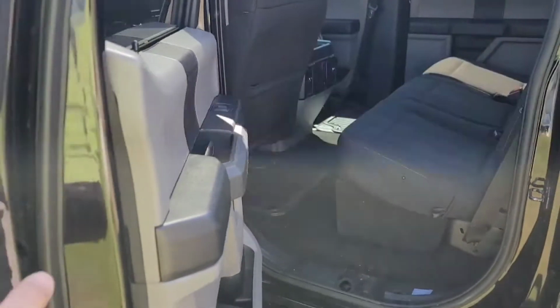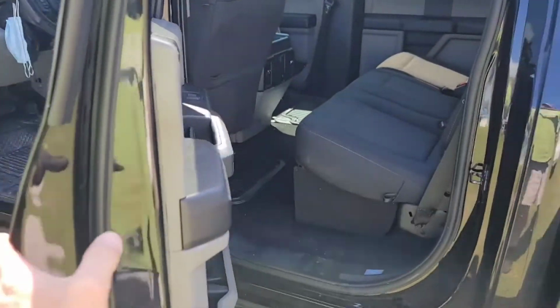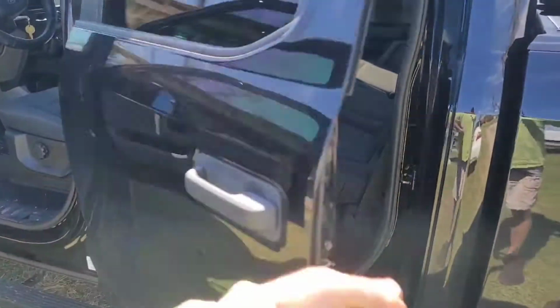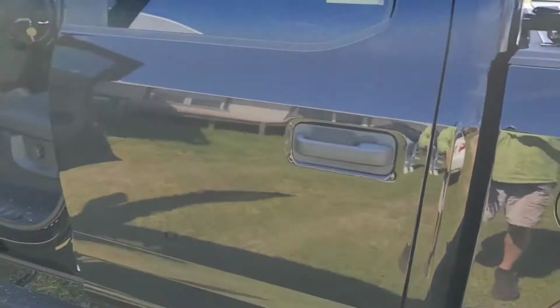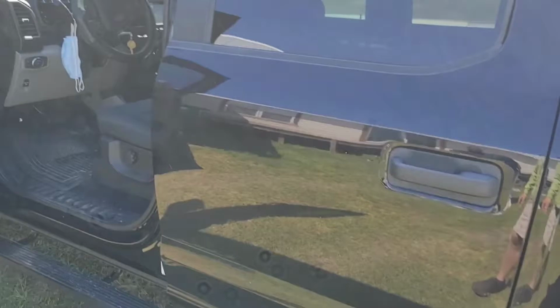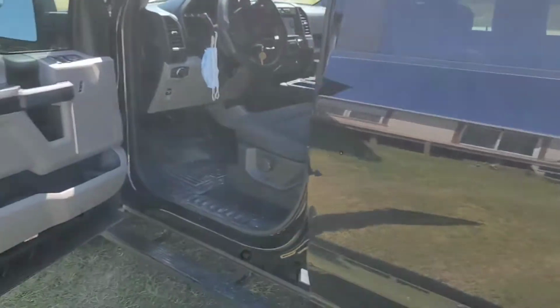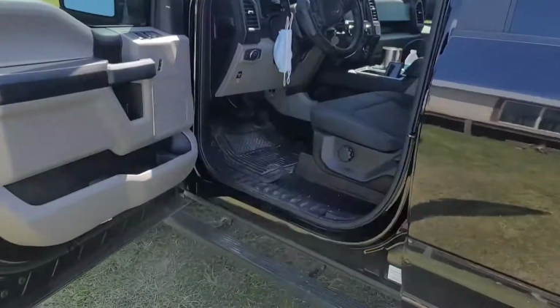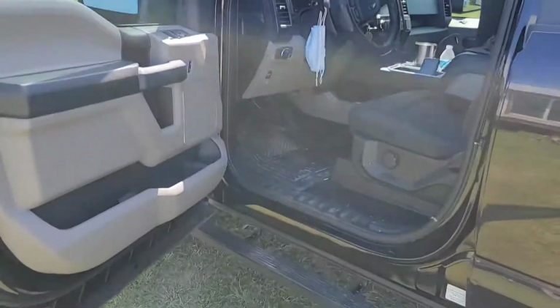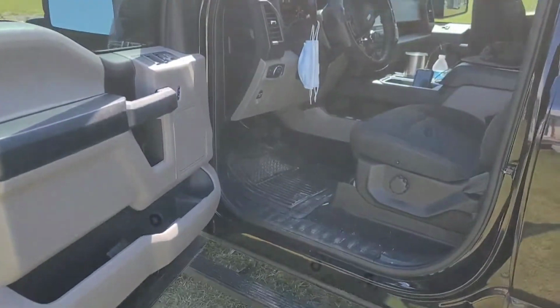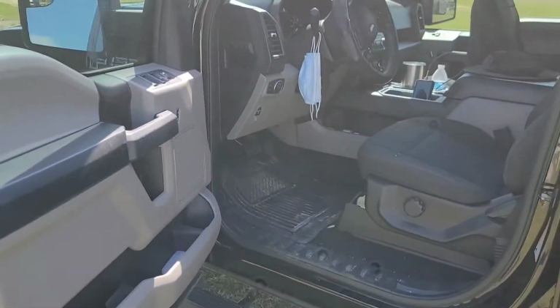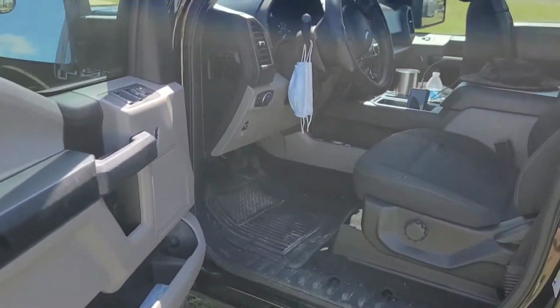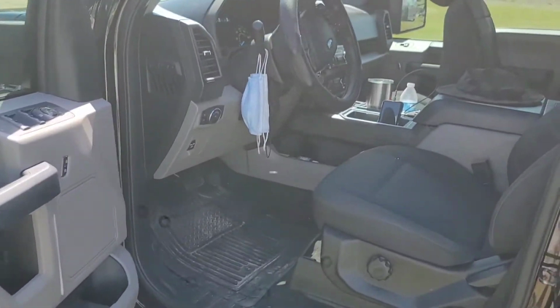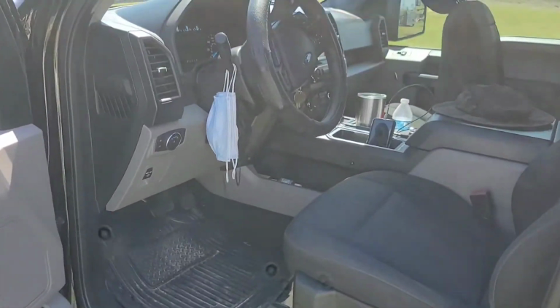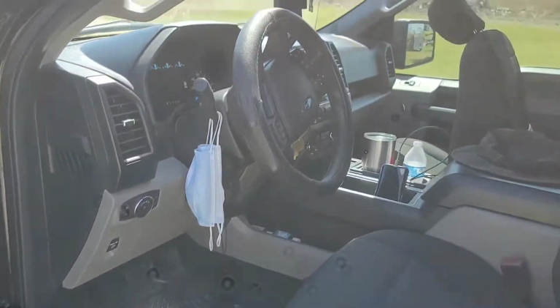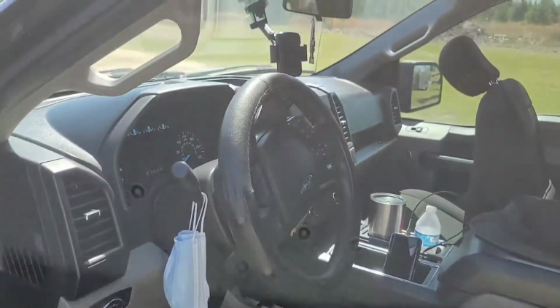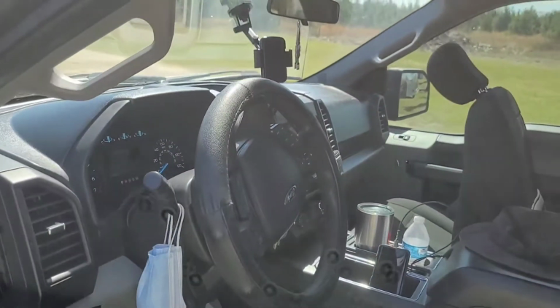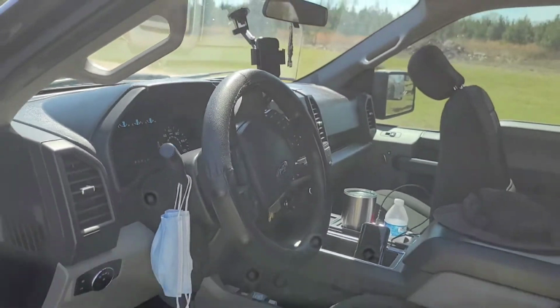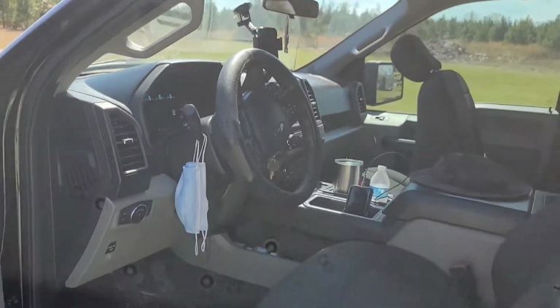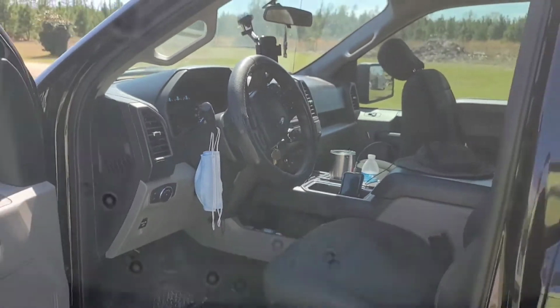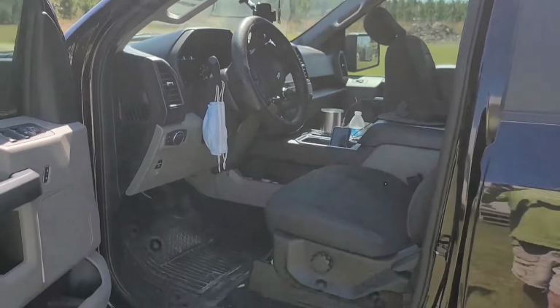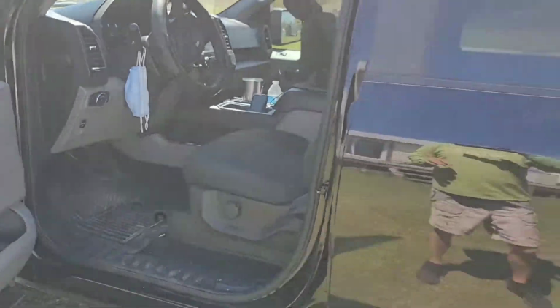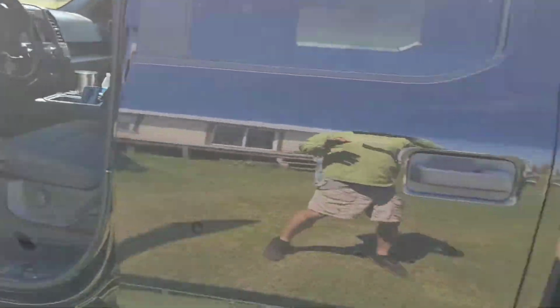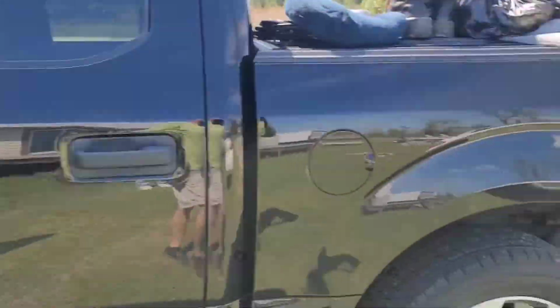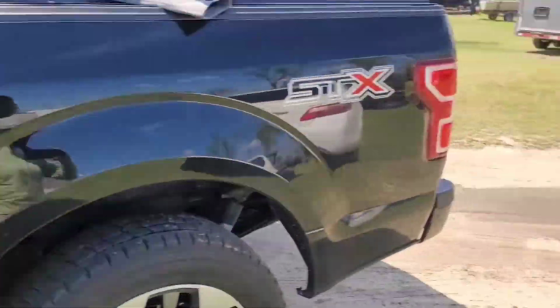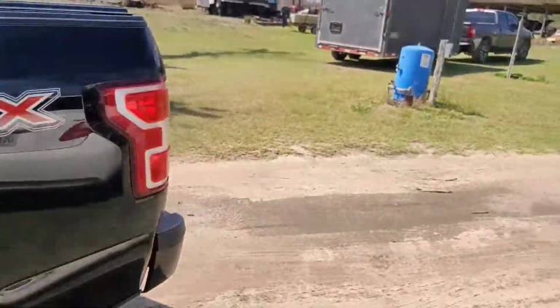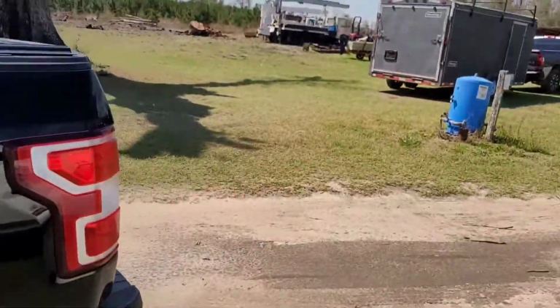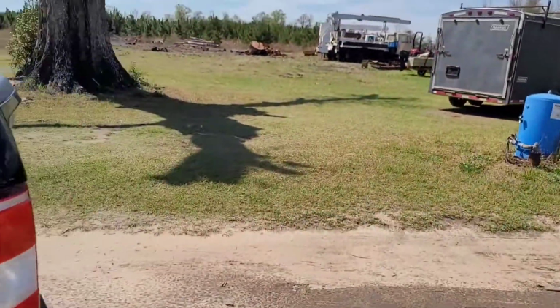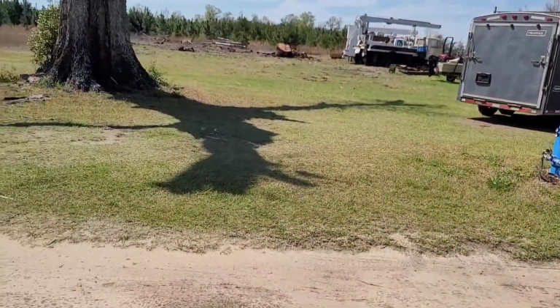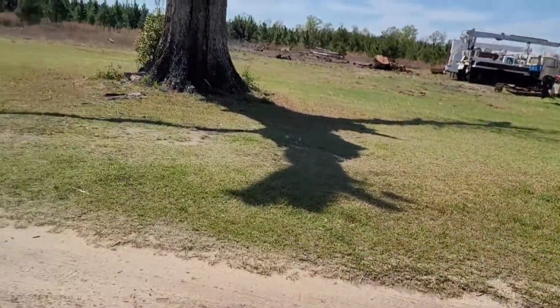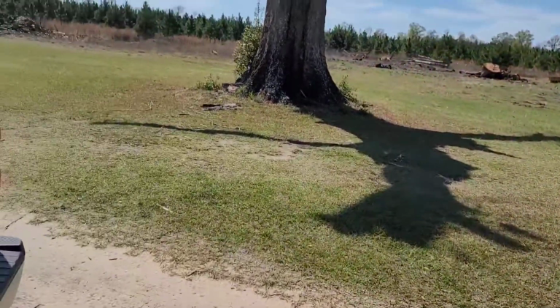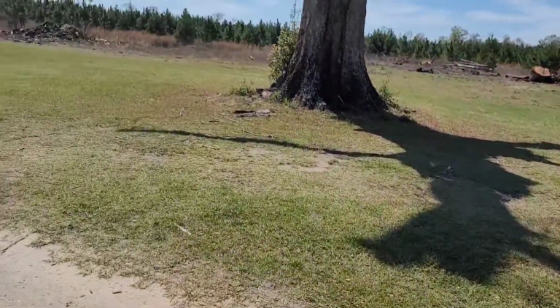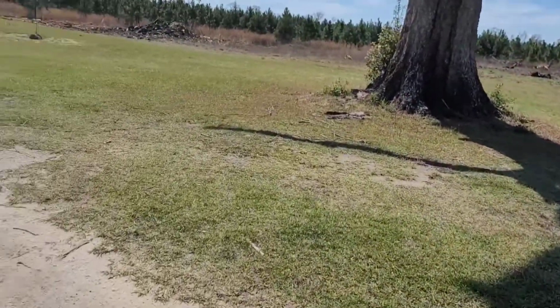I'll show you guys the passenger side. This is all off the factory head unit — pretty nice, little simple, clean install. Line output converter tied into the factory head unit.